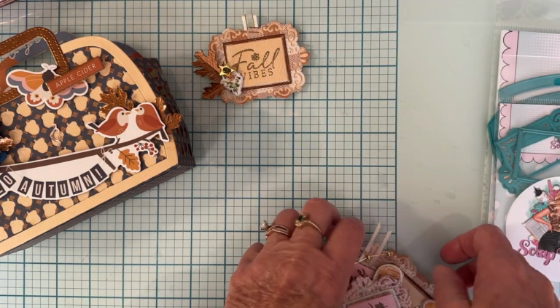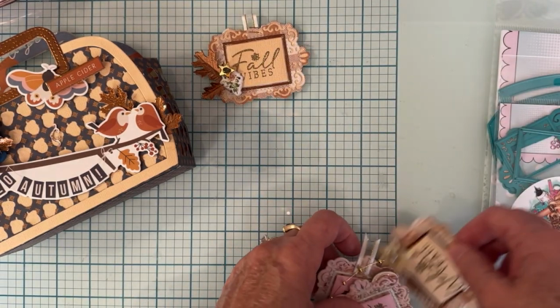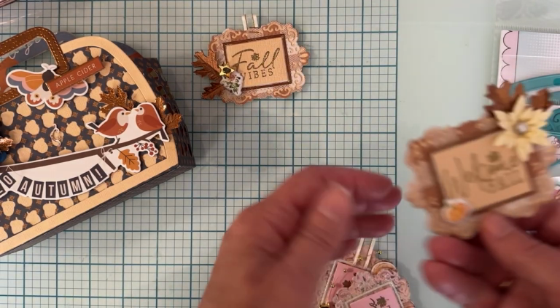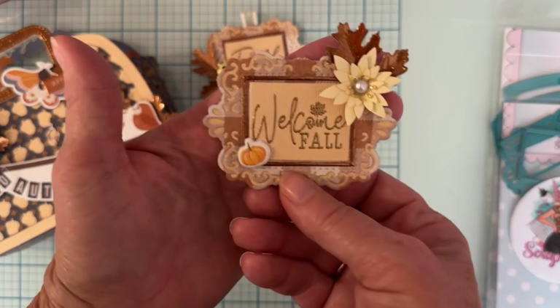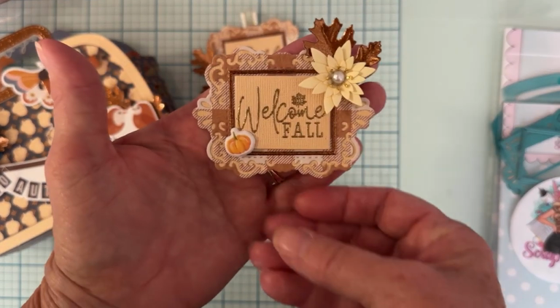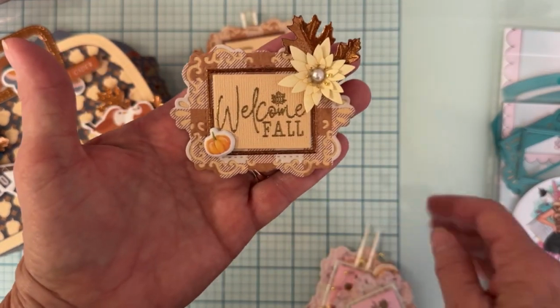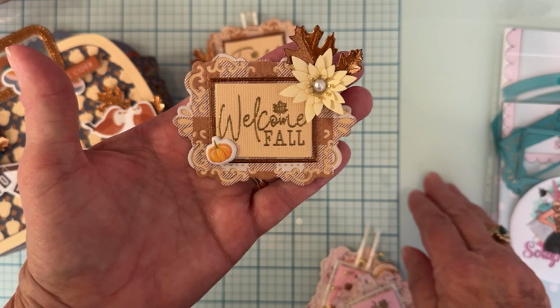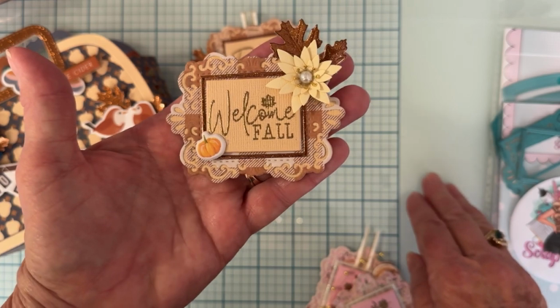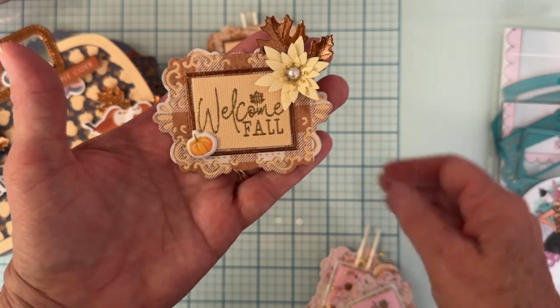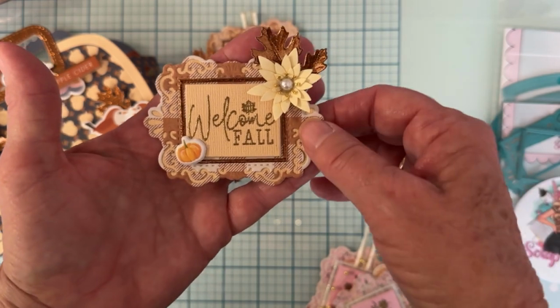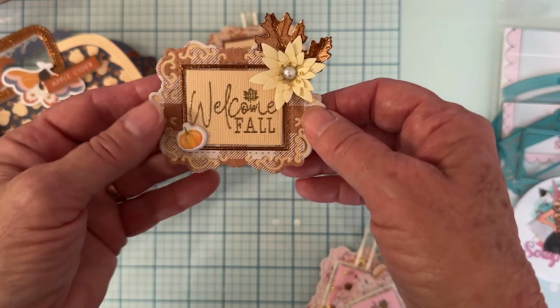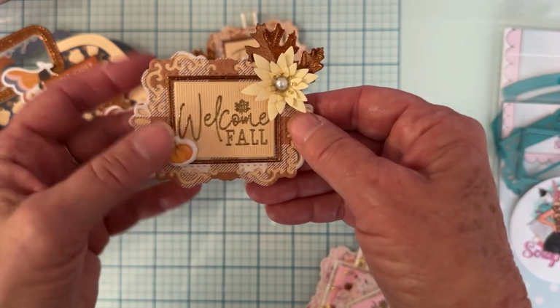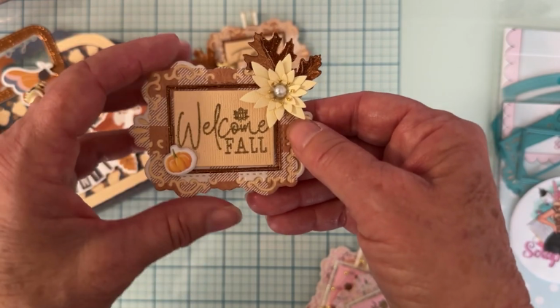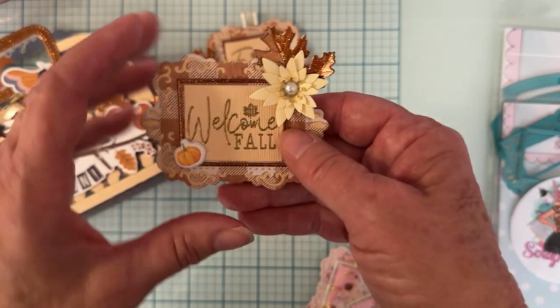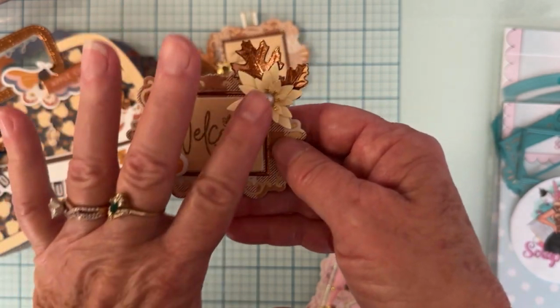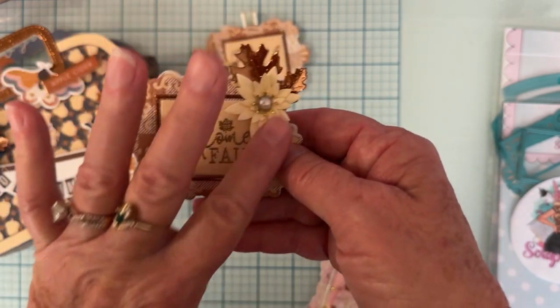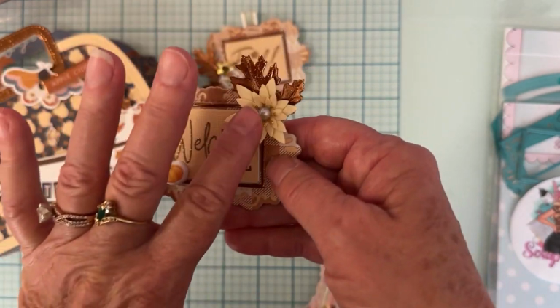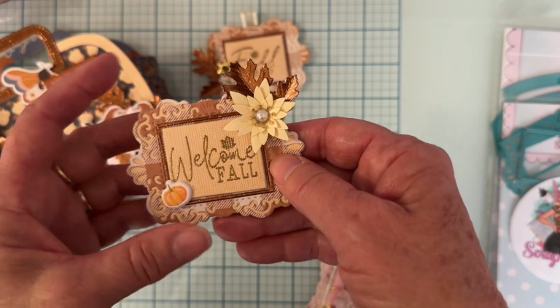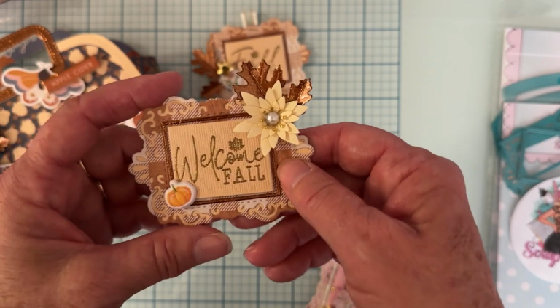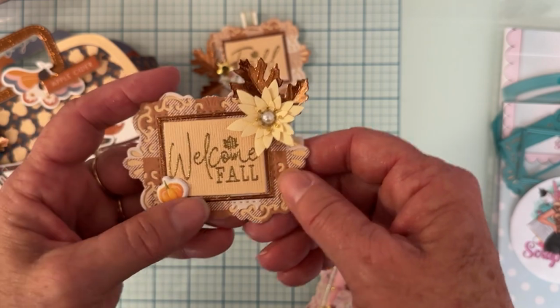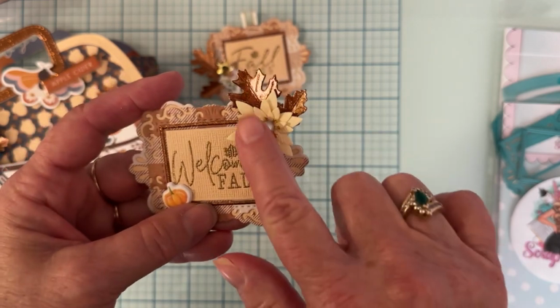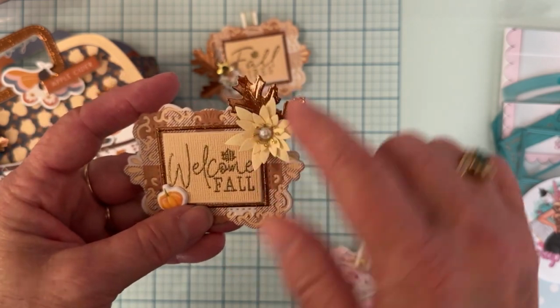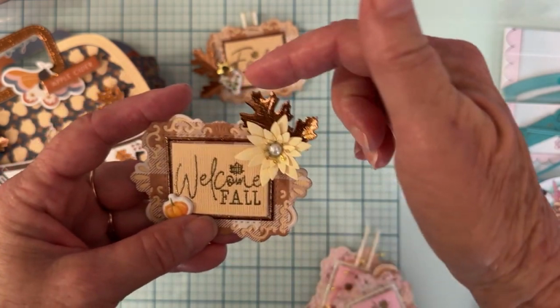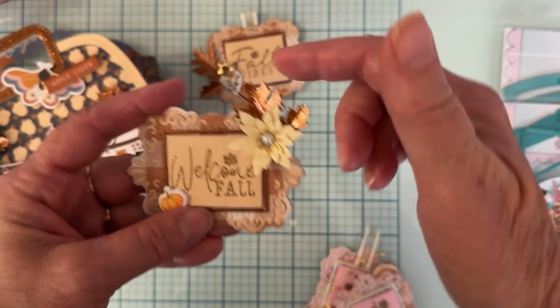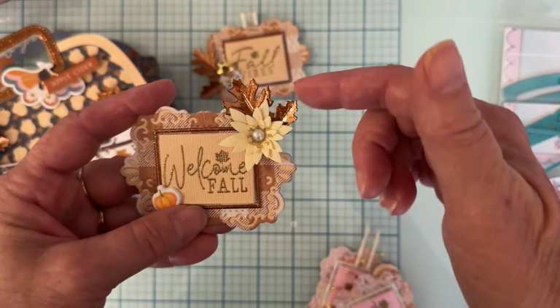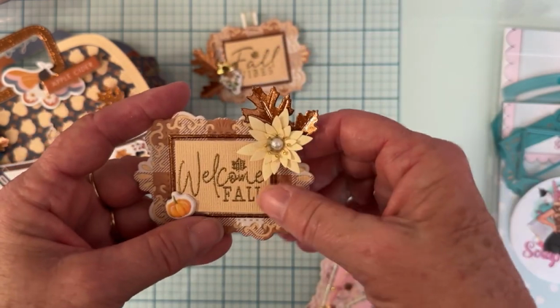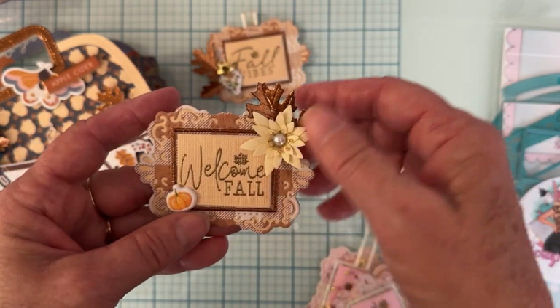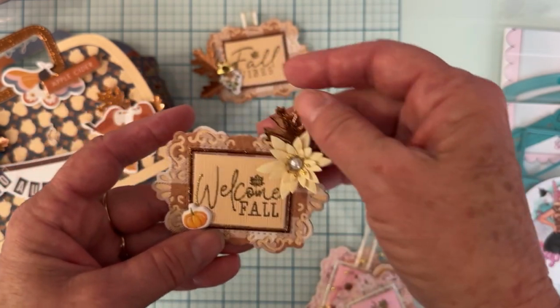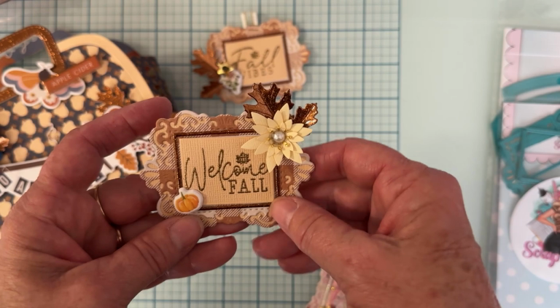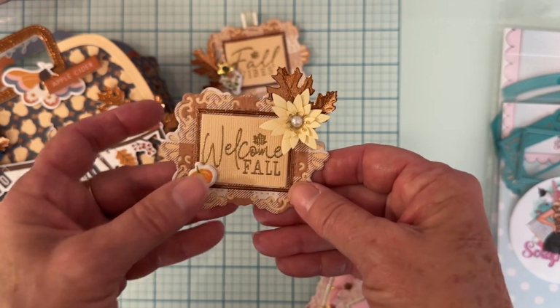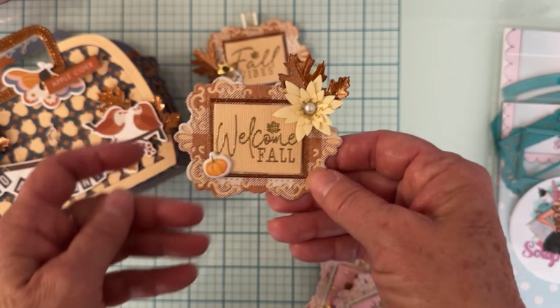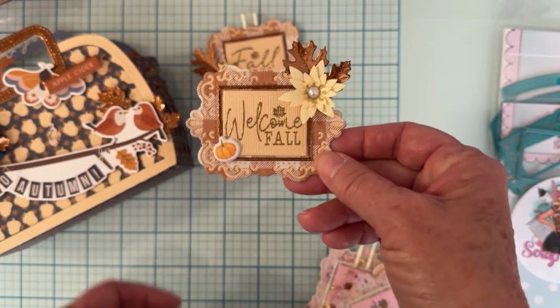I also made this one, which is pretty much the same thing just decorated differently - a little flower that somebody gifted me, some leaves from that set again, and a little puffy sticker.